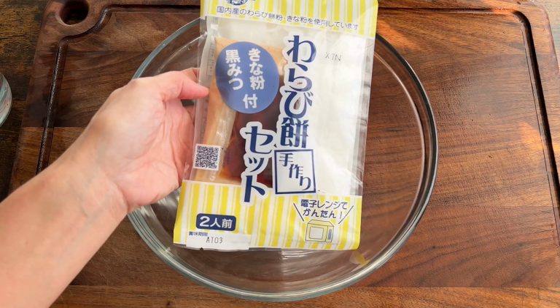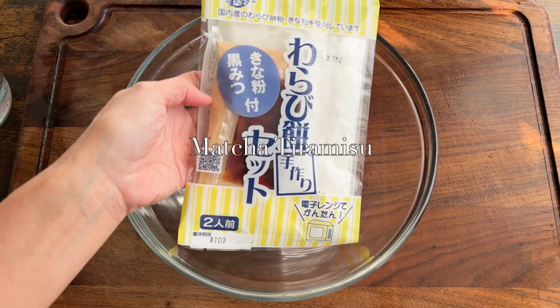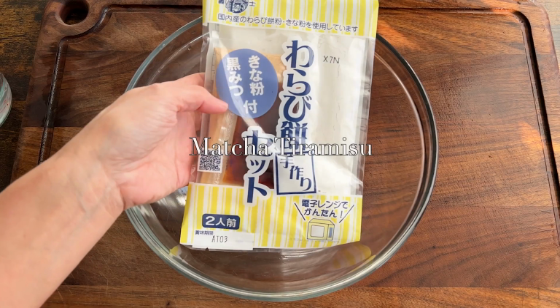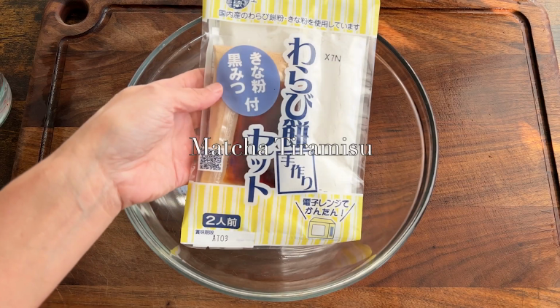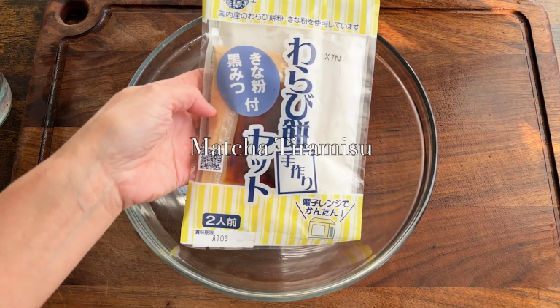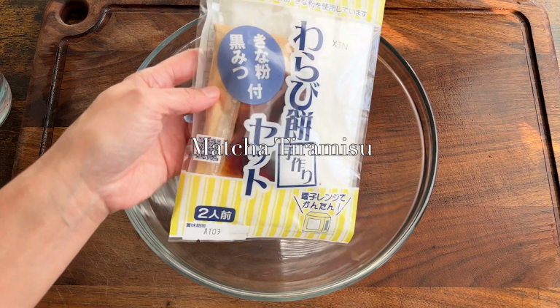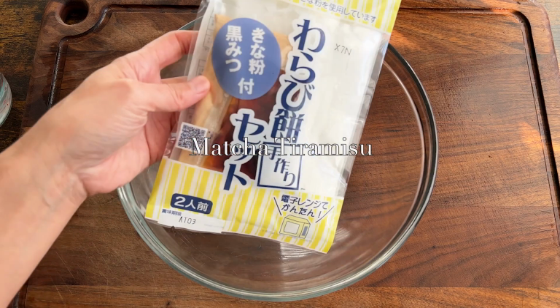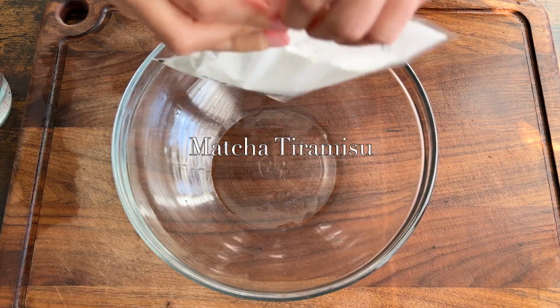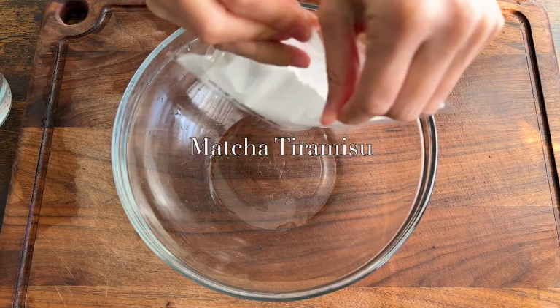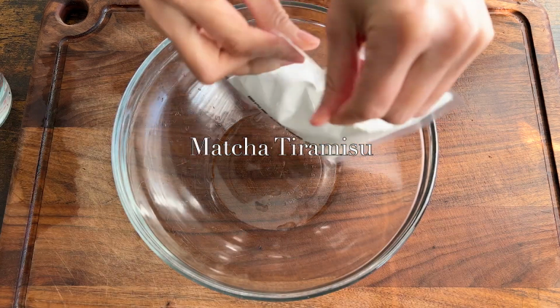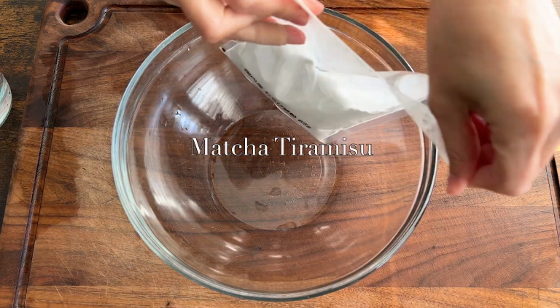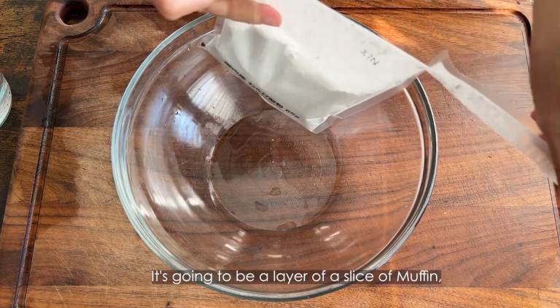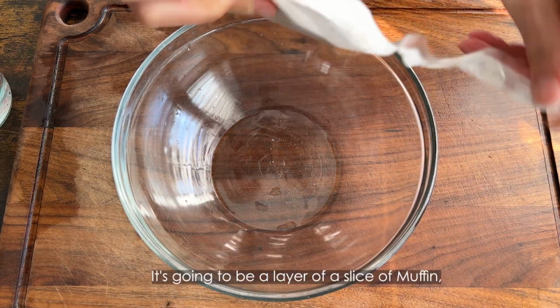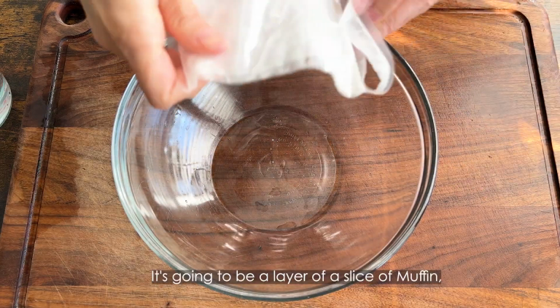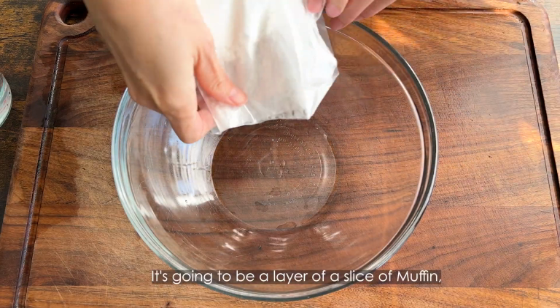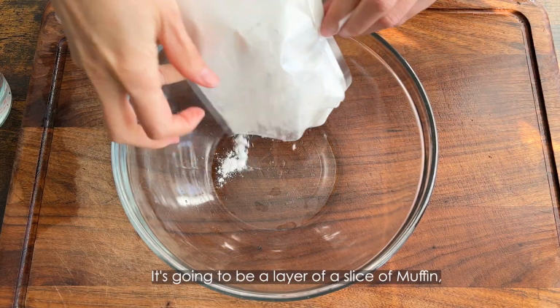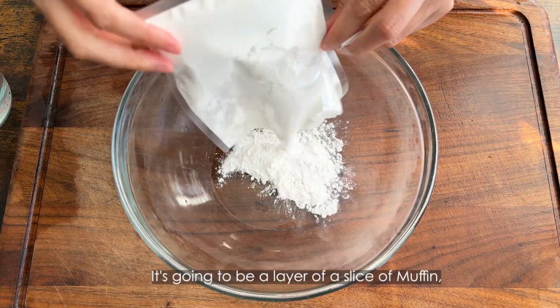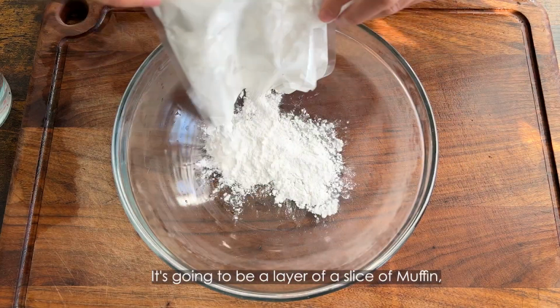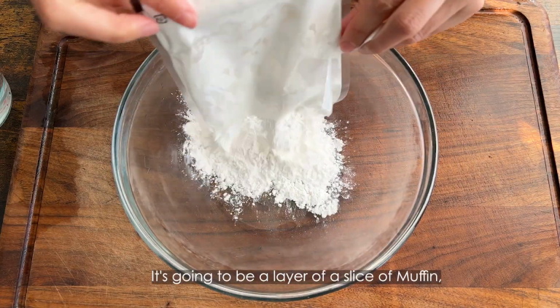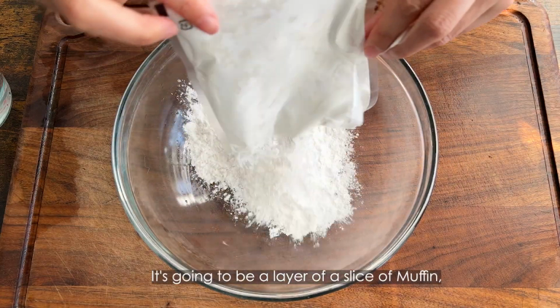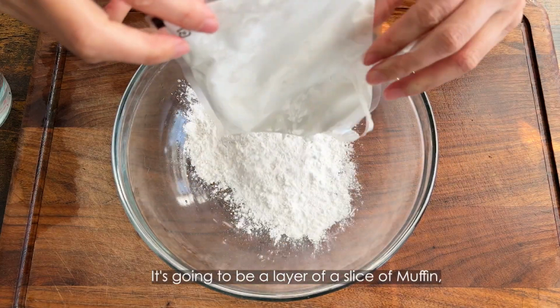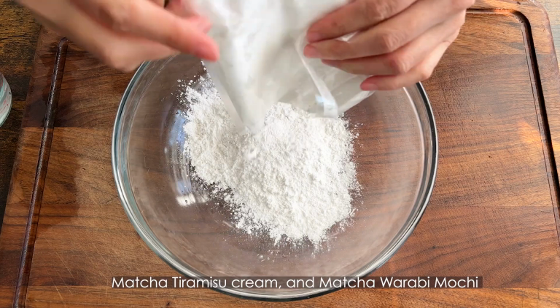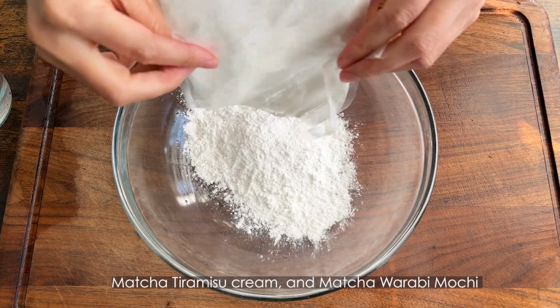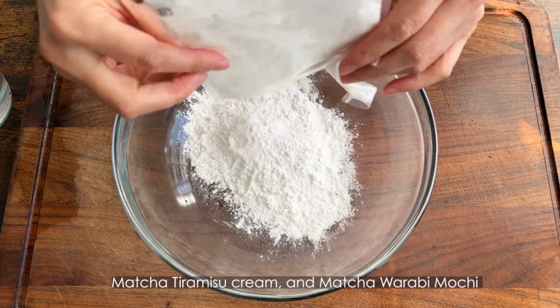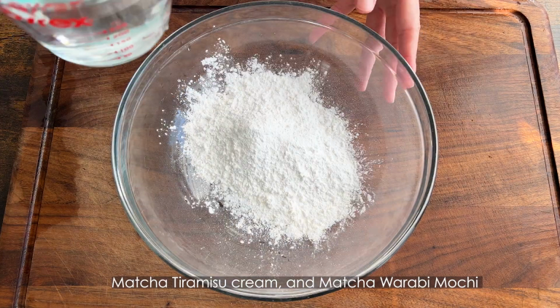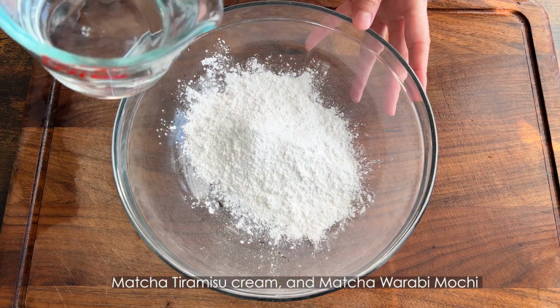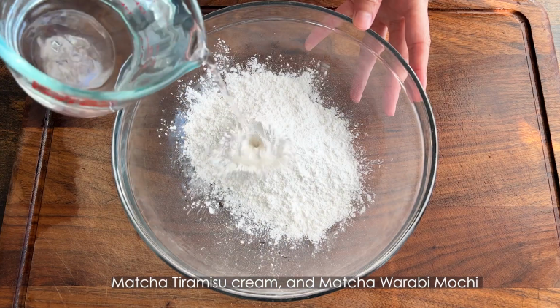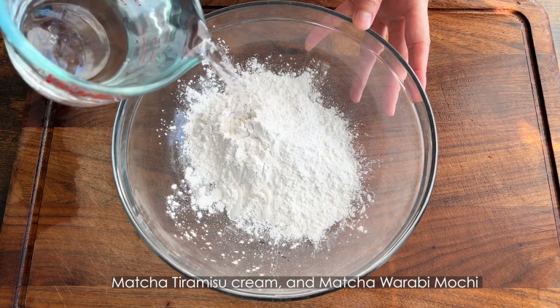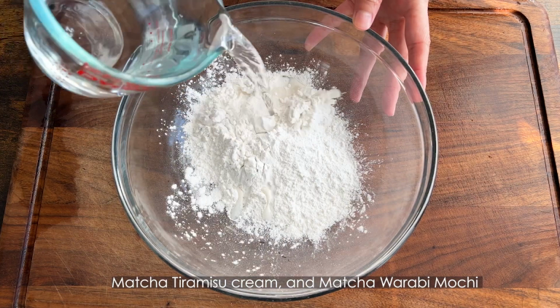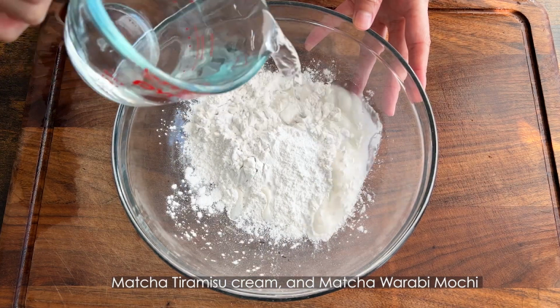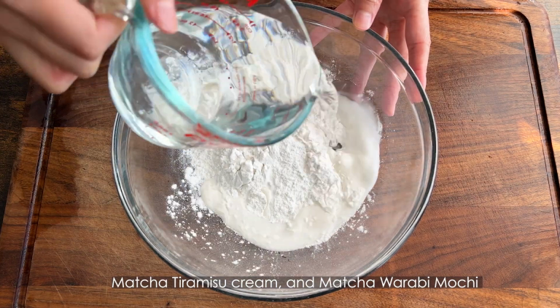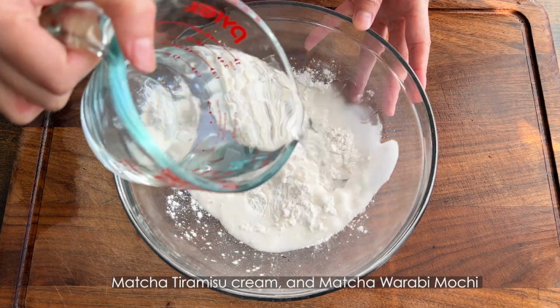The first dessert is matcha tiramisu. It's going to be a layer of a slice of muffin, matcha tiramisu cream, and matcha warabi mochi.